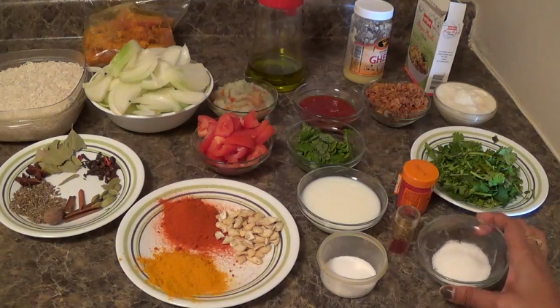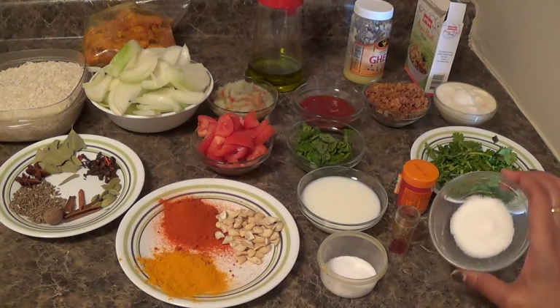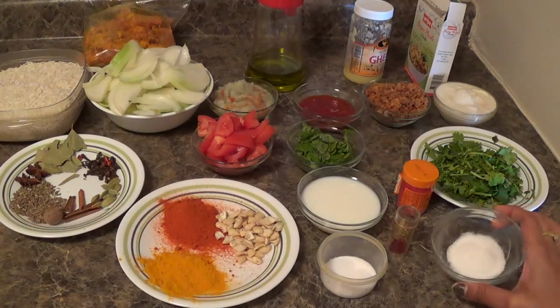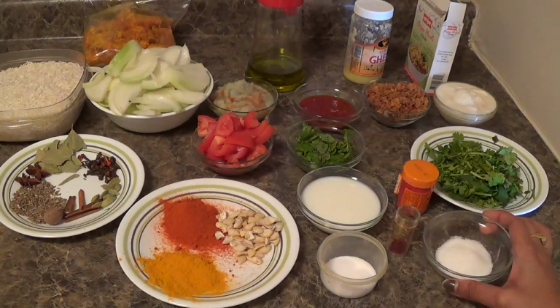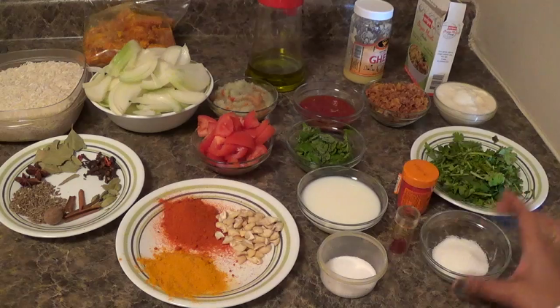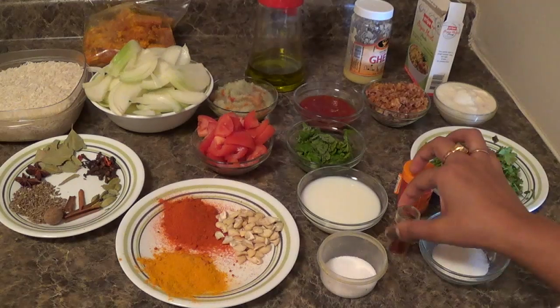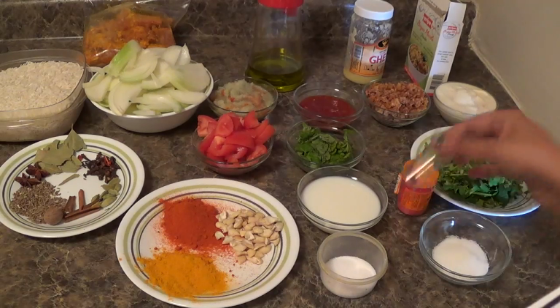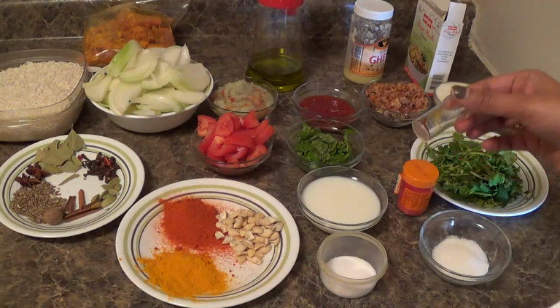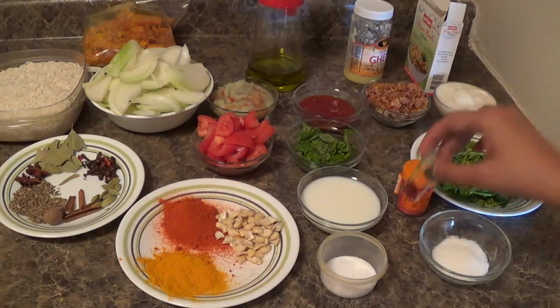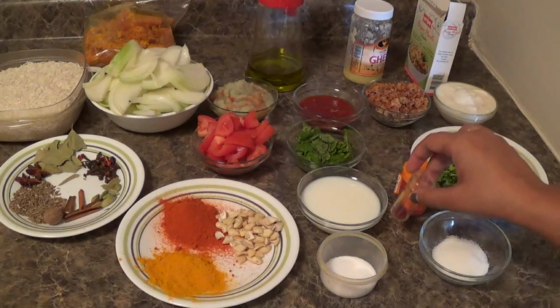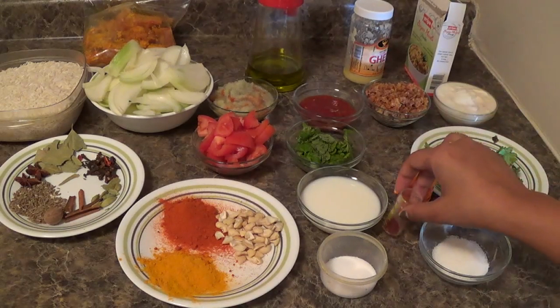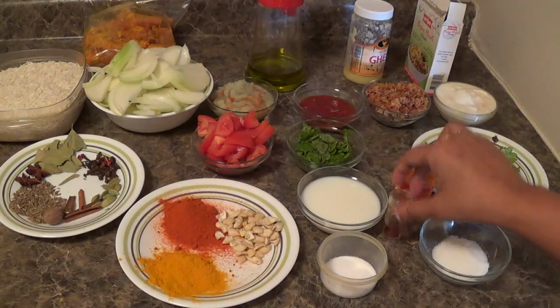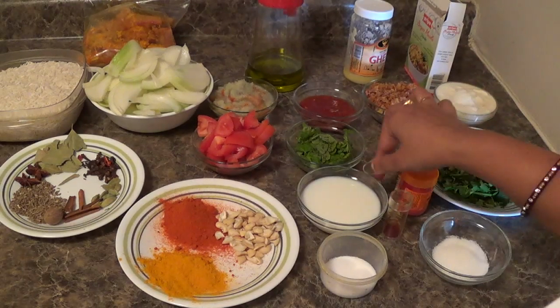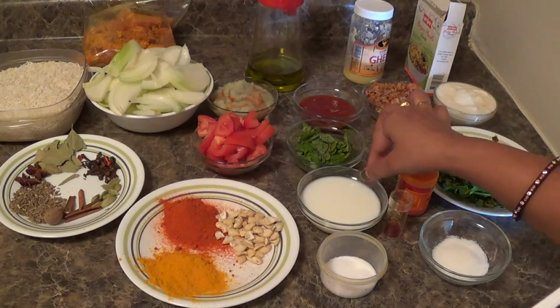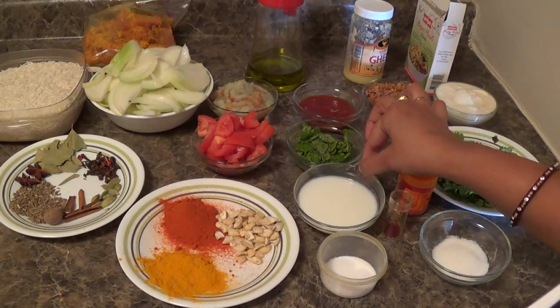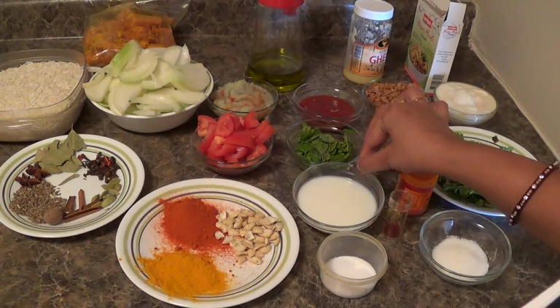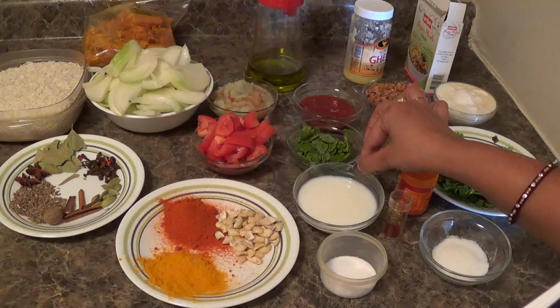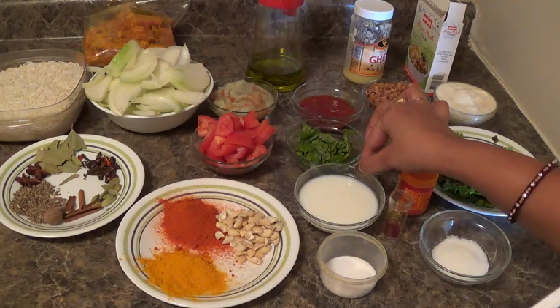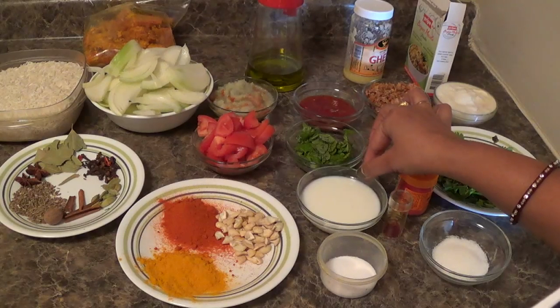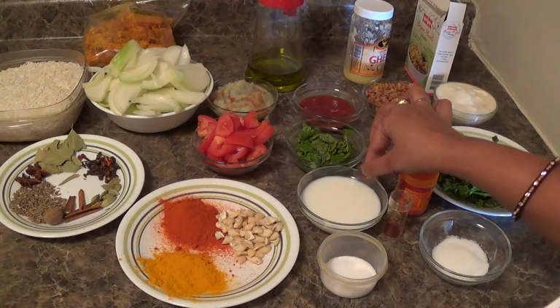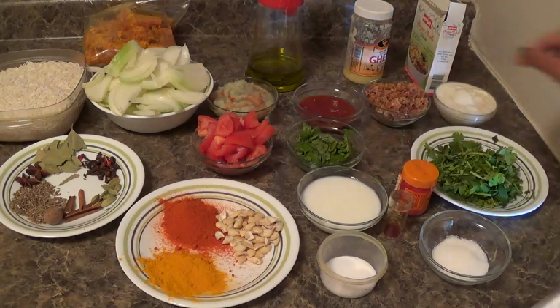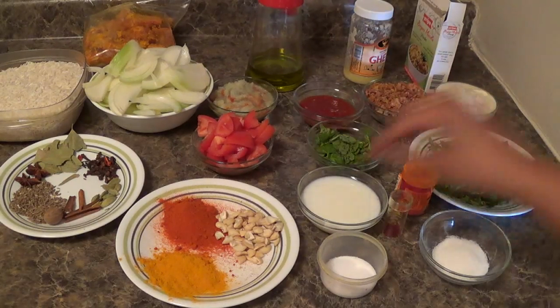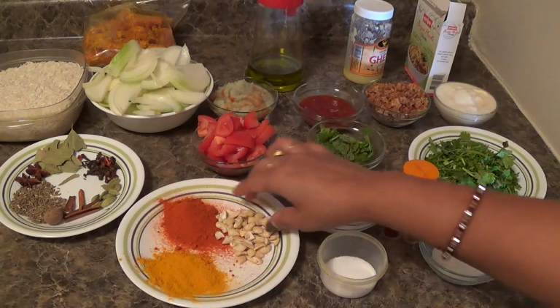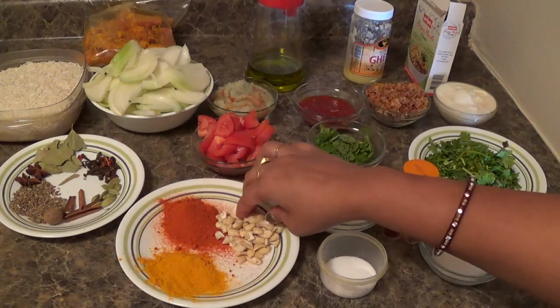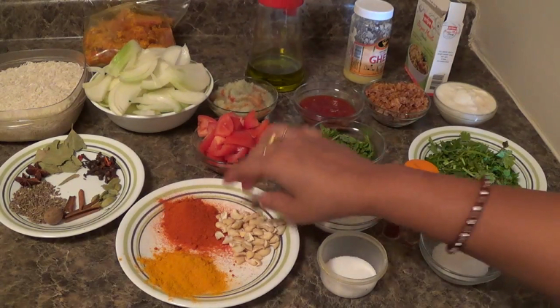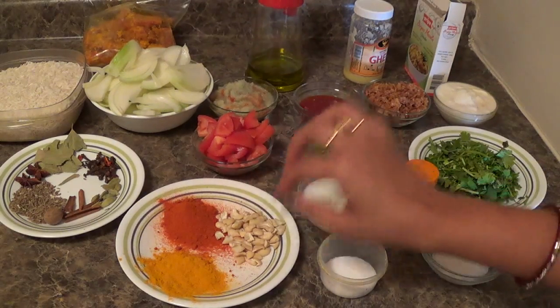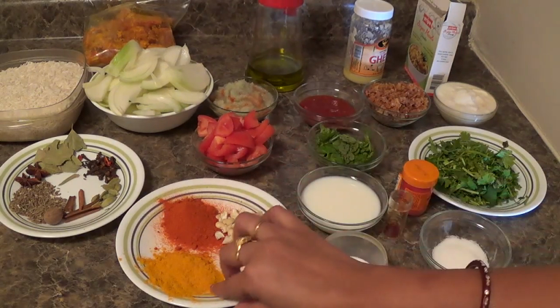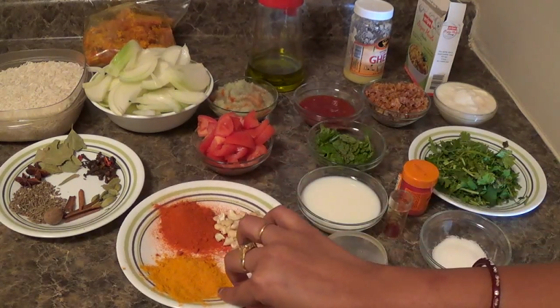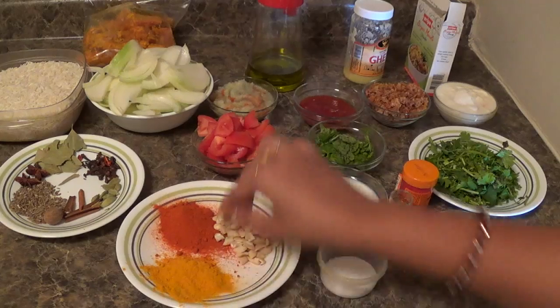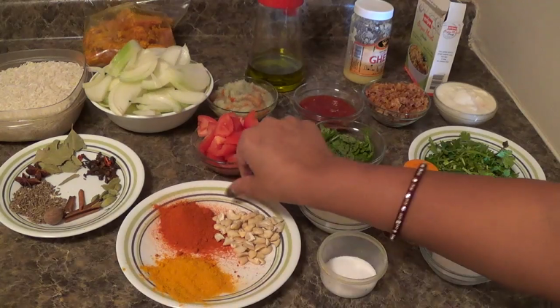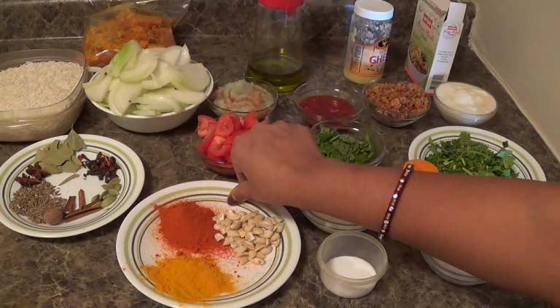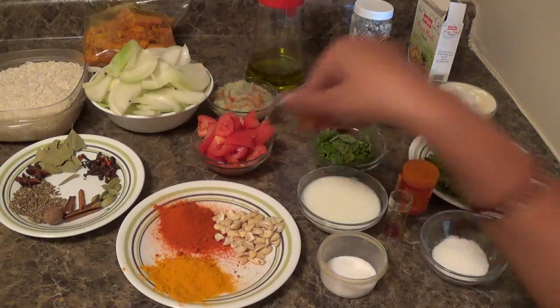Sugar. Saffron. 4 tsp of milk required for dissolving saffron. Cashew nuts. Turmeric powder. Red chili powder.